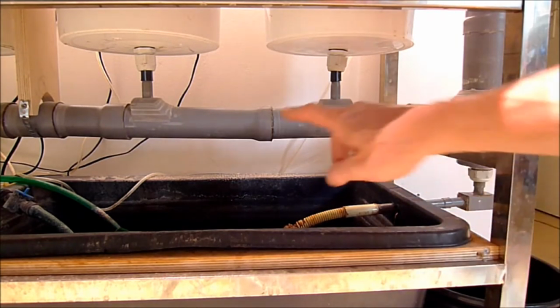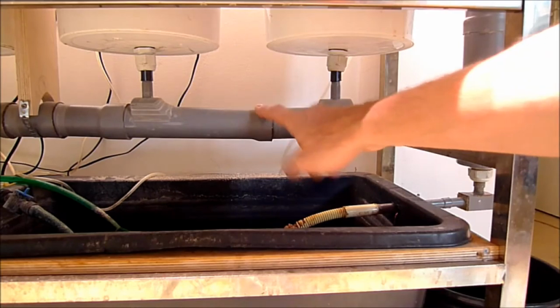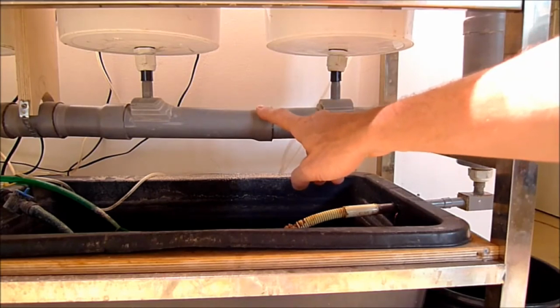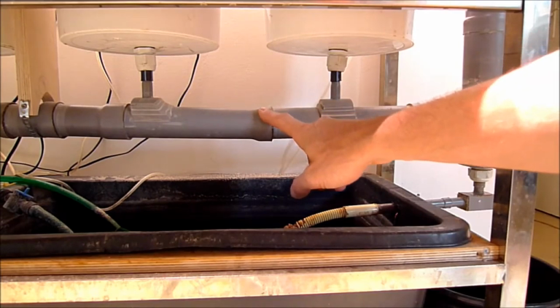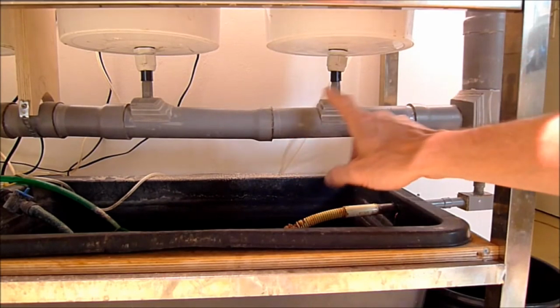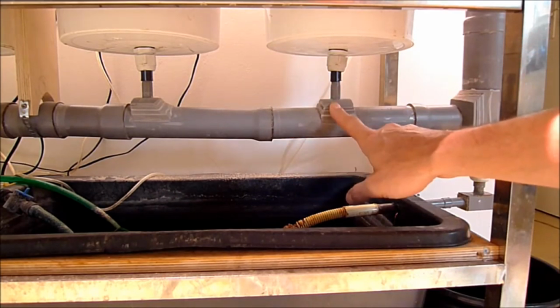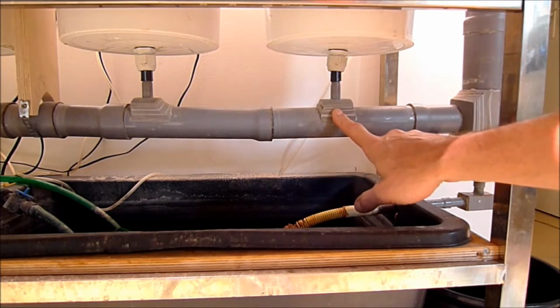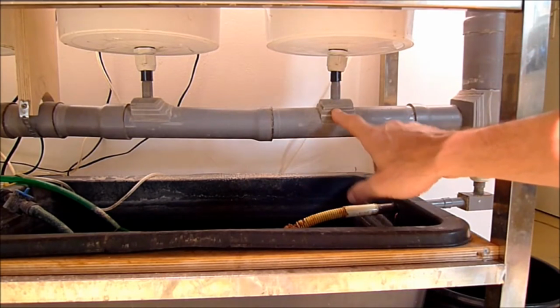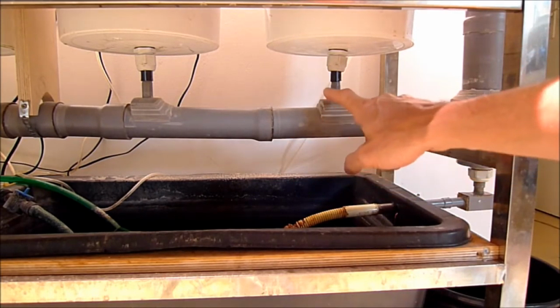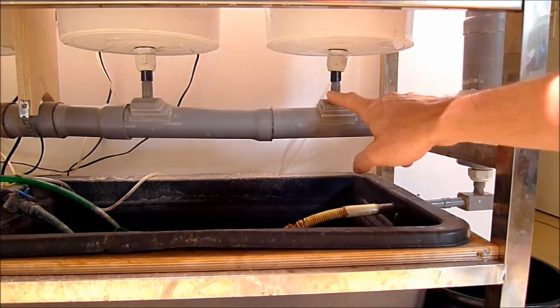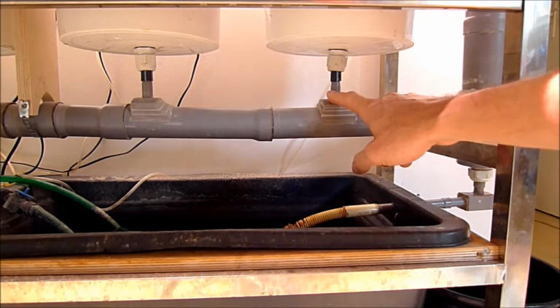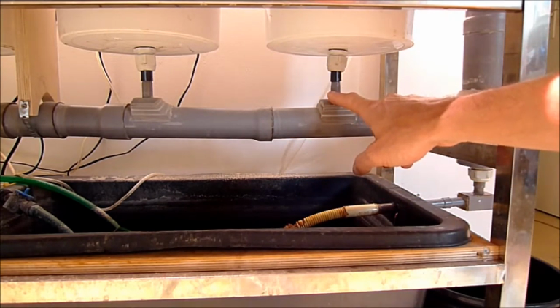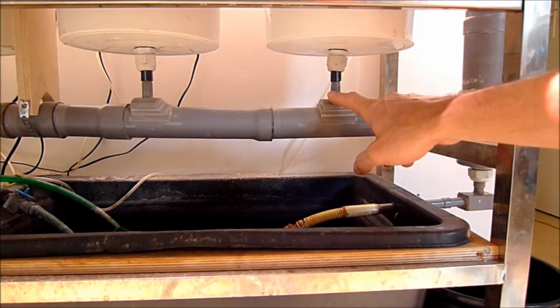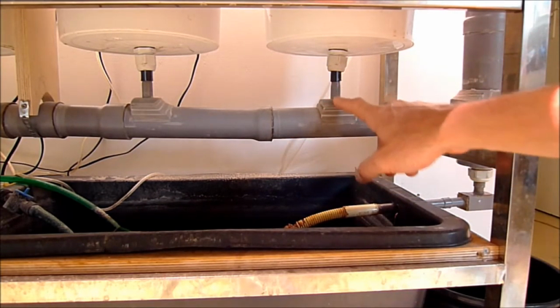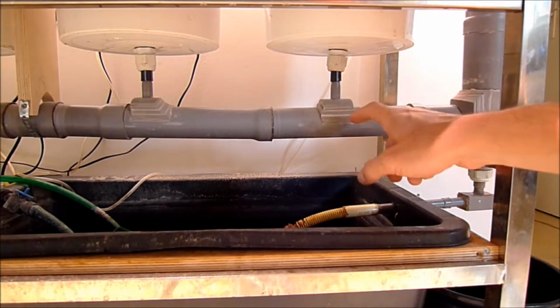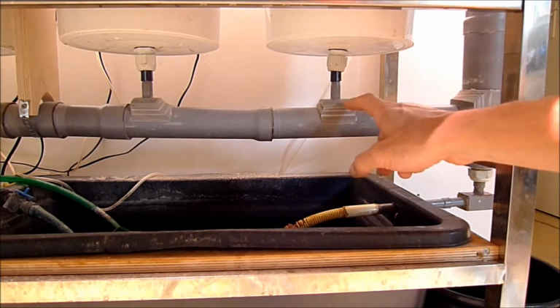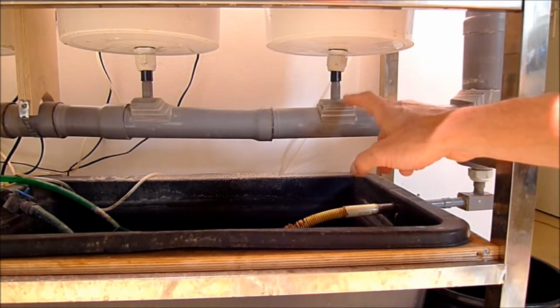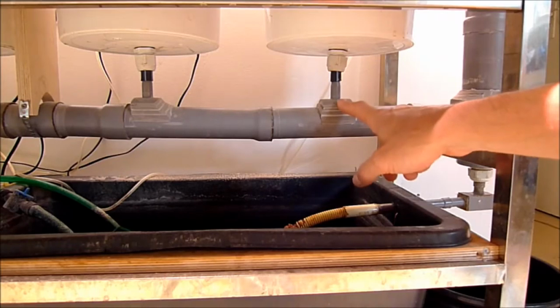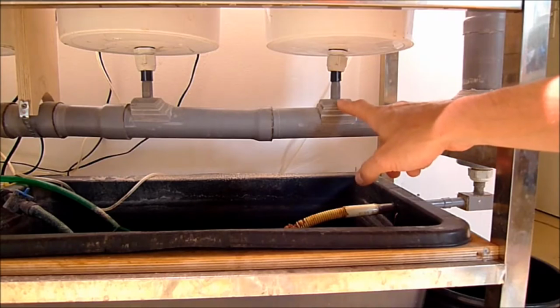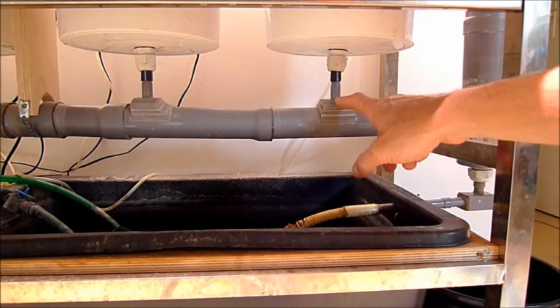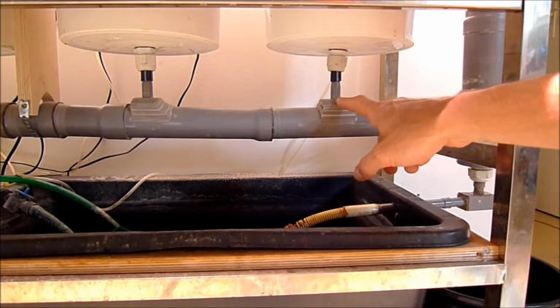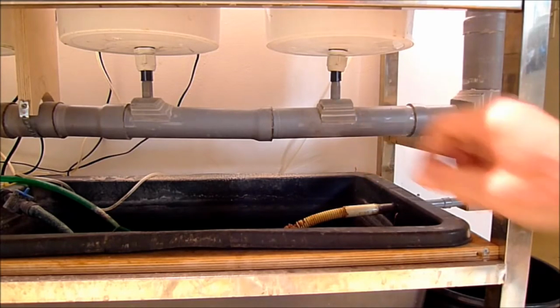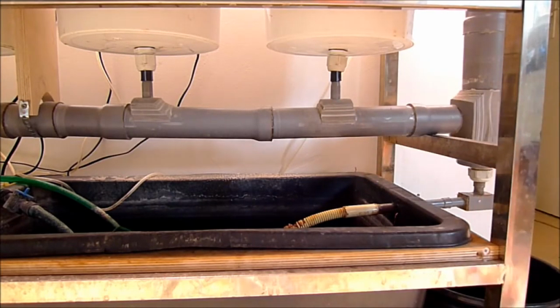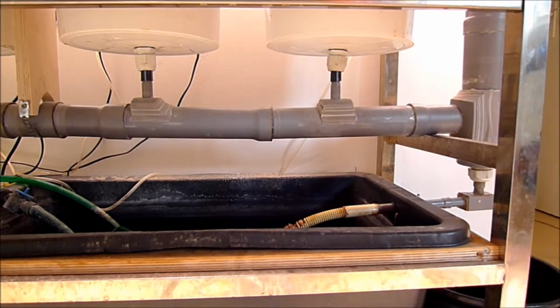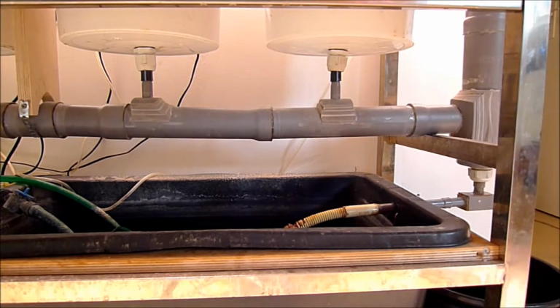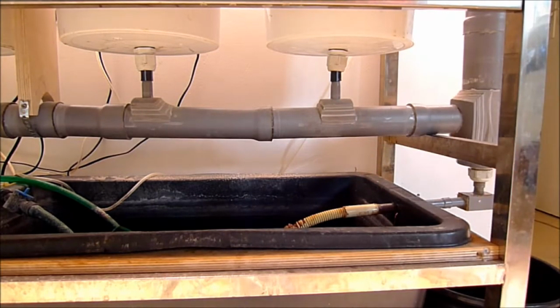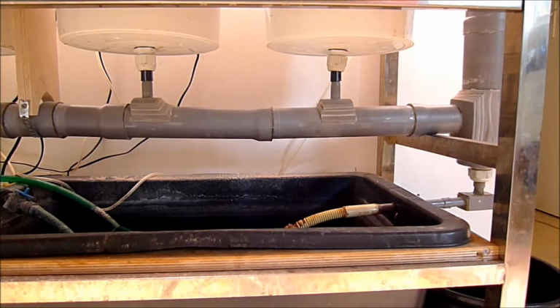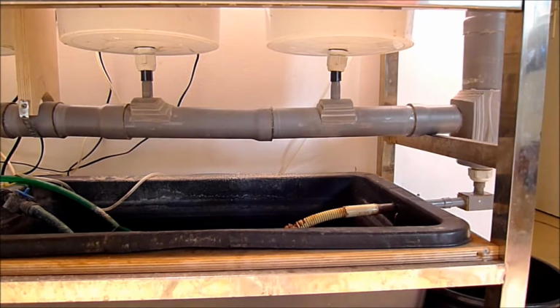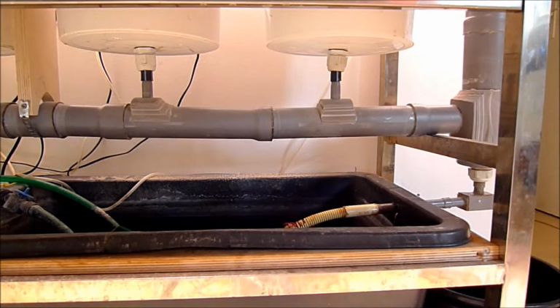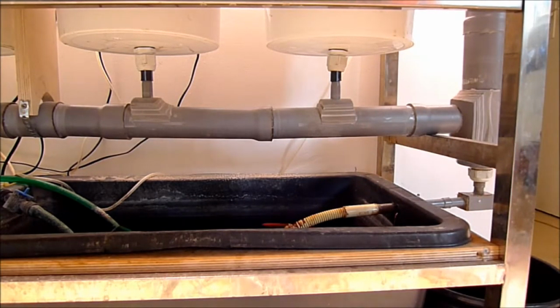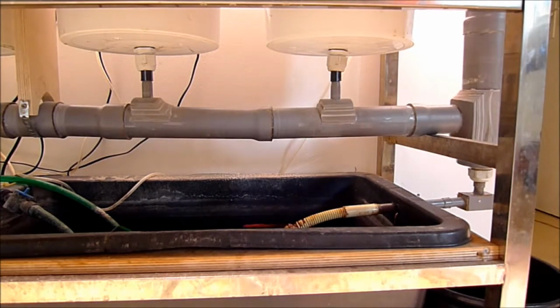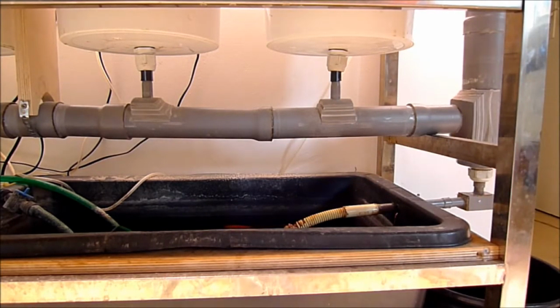This is all thermoformed, this is thermoformed, this is thermoformed. Of course you need a drill, you need an oven or a heat source, and glue, and then you're set.